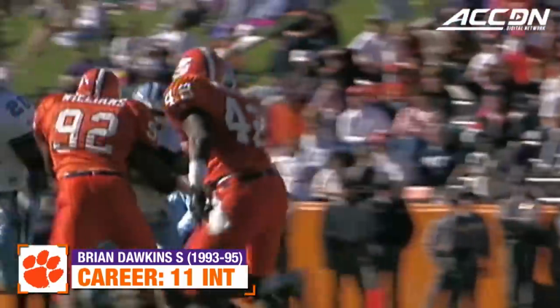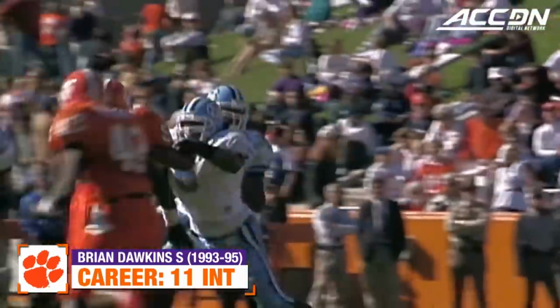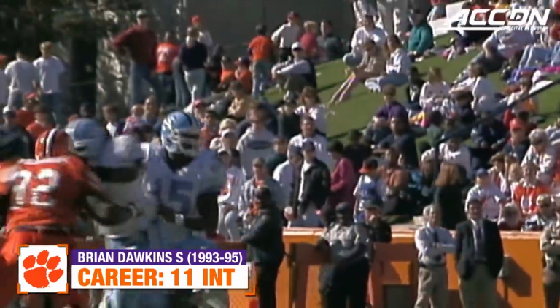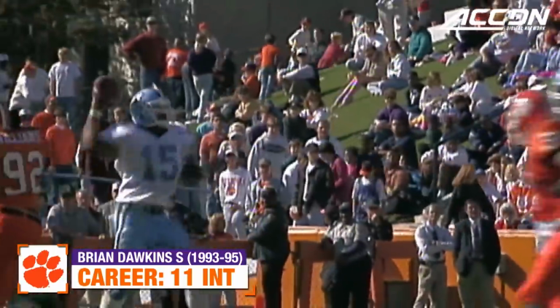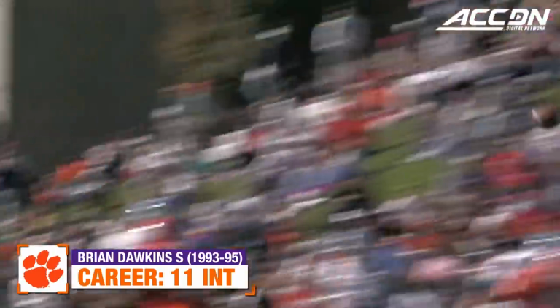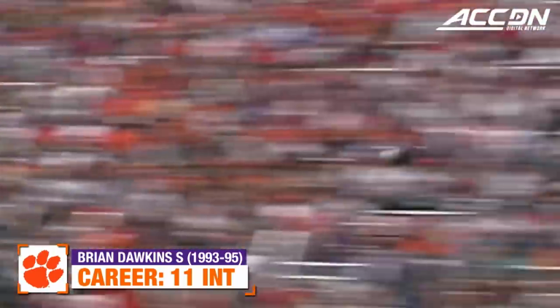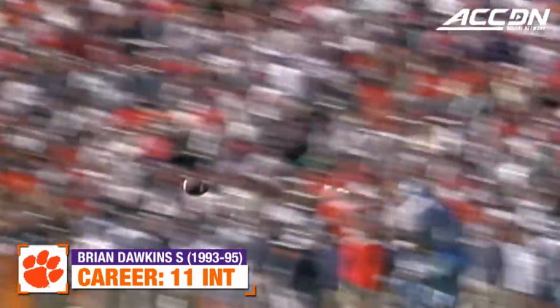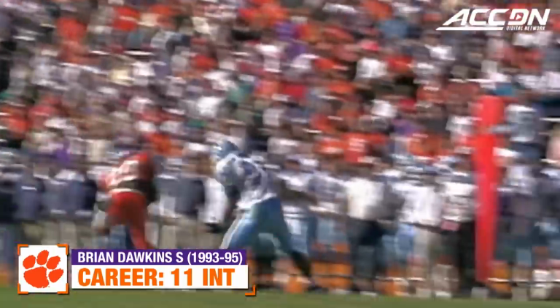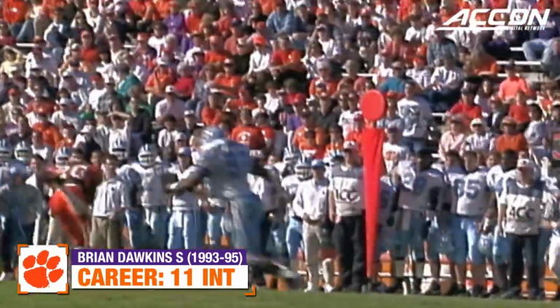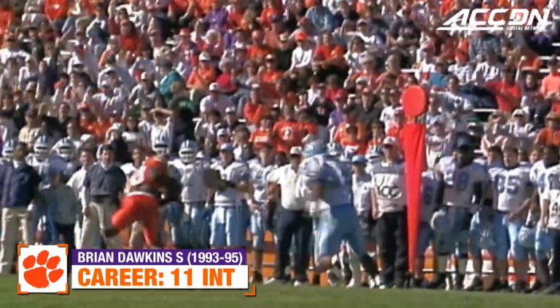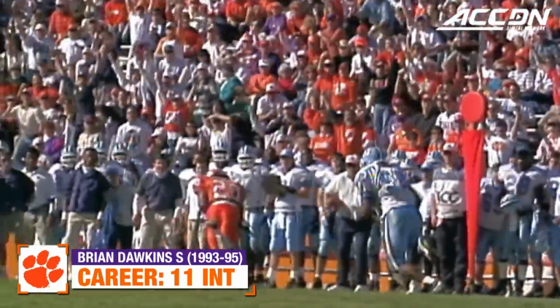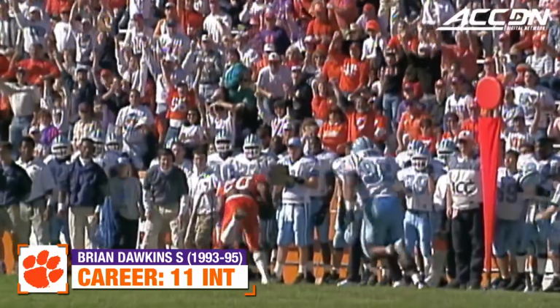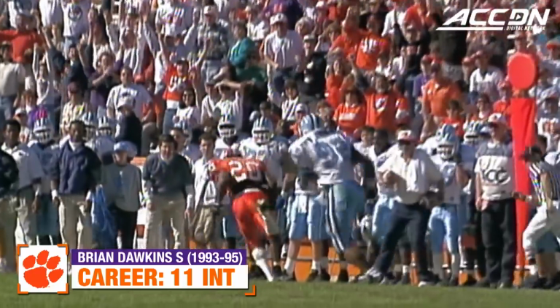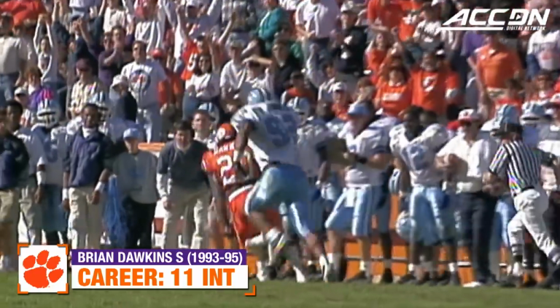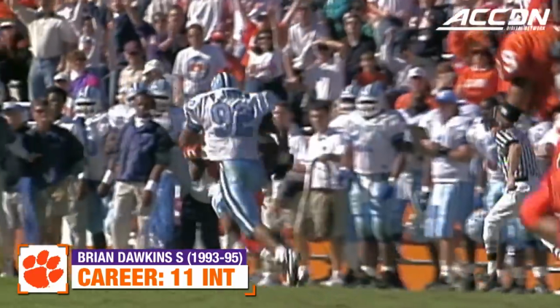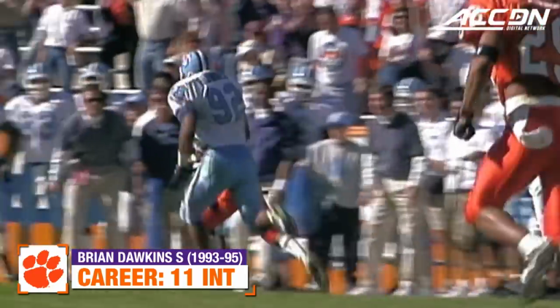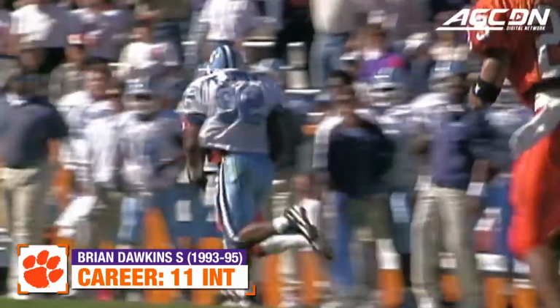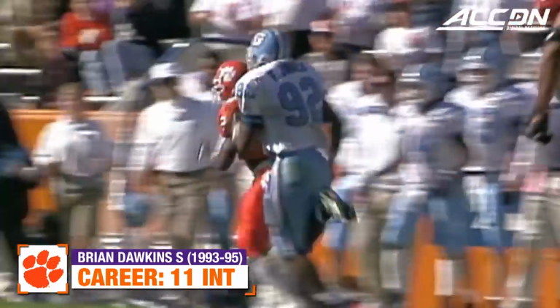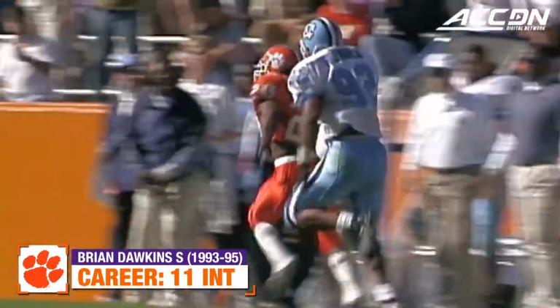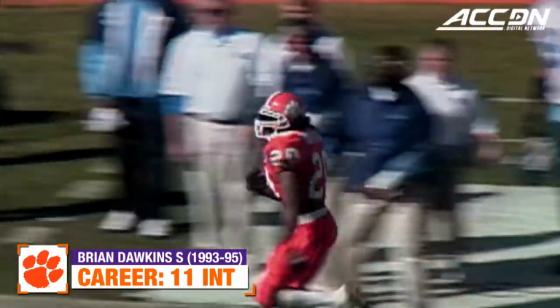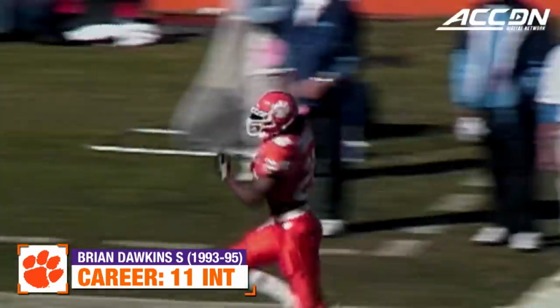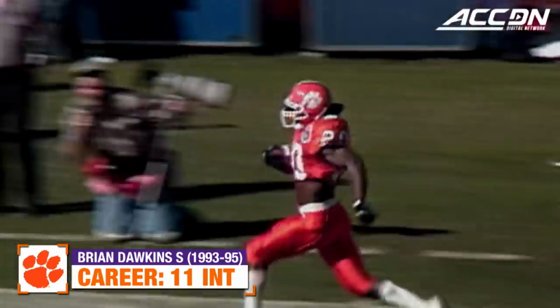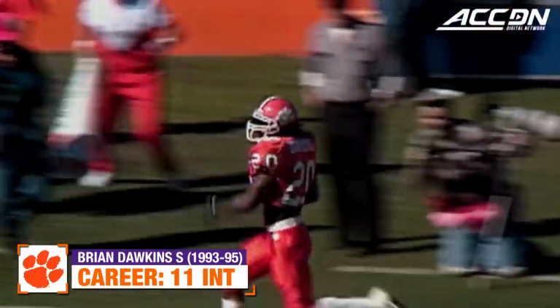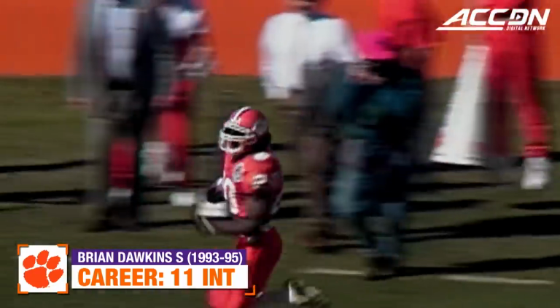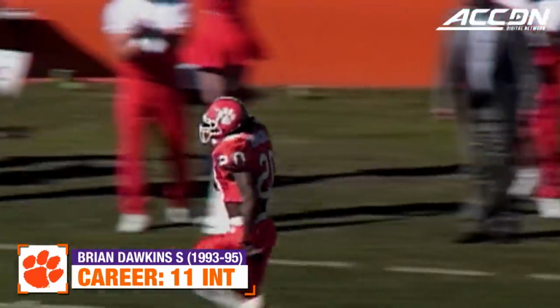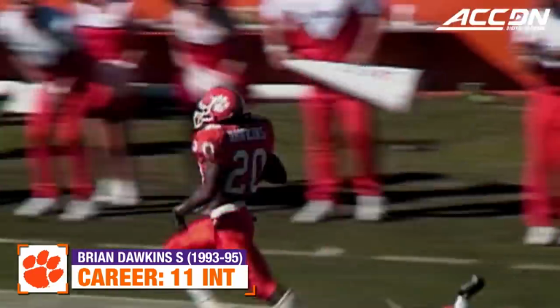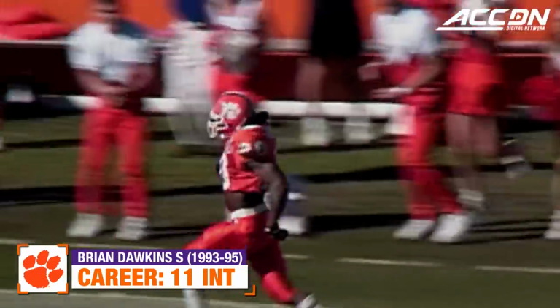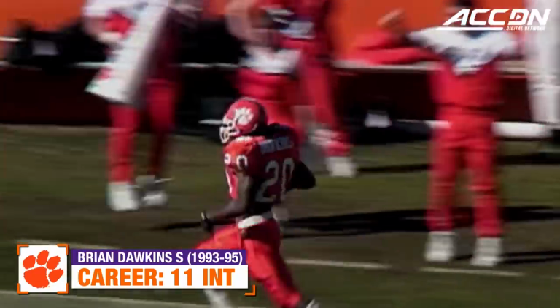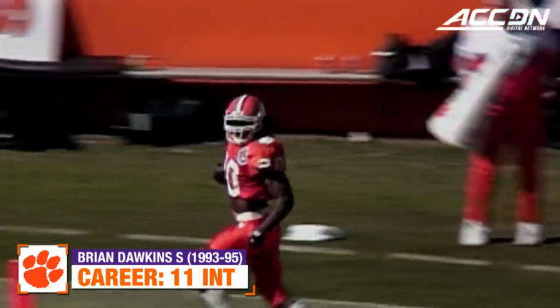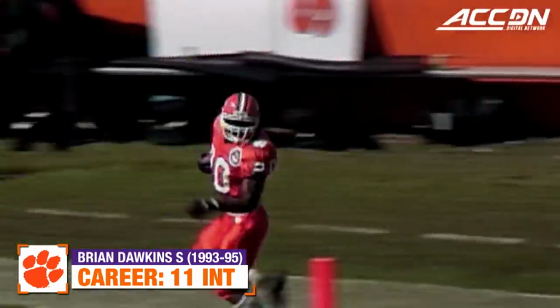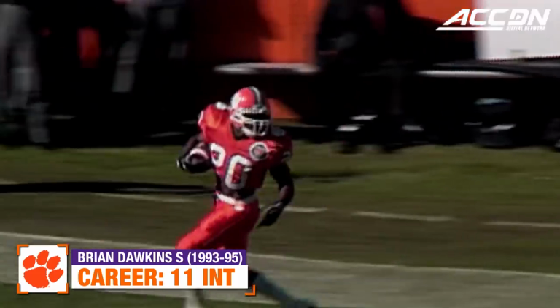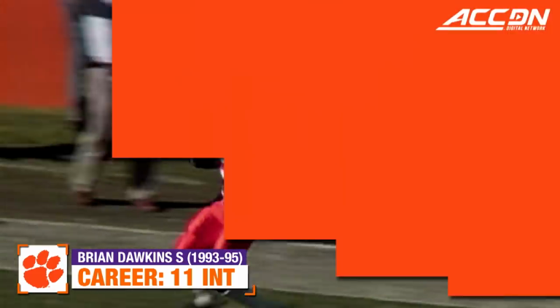Thomas on the roll, throwing back — picked up by Brian Dawkins! Dawkins up the sidelines, he may be gone — Touchdown, Clemson!